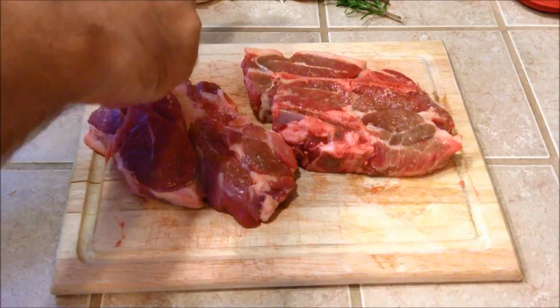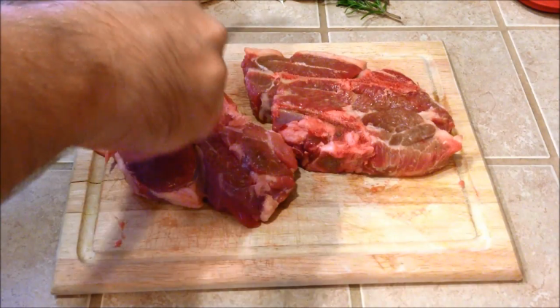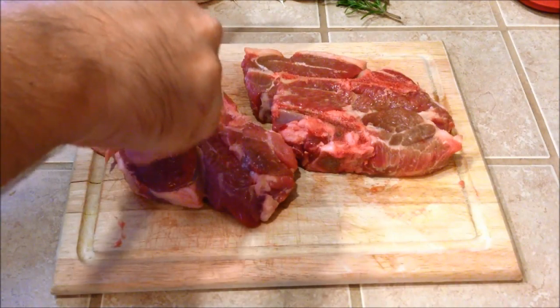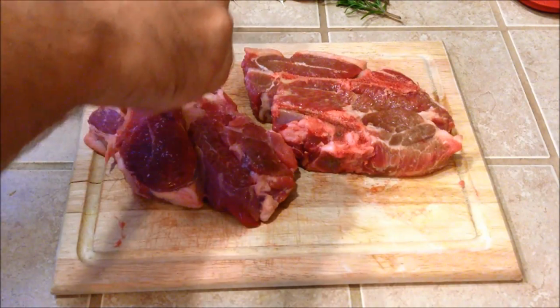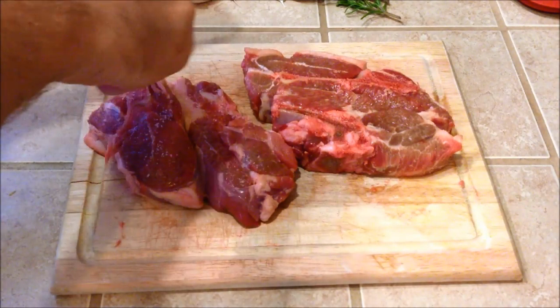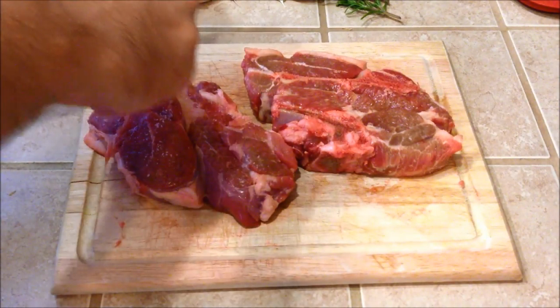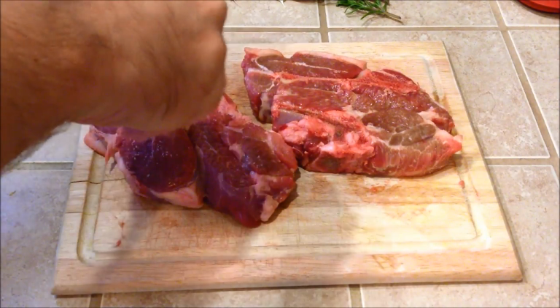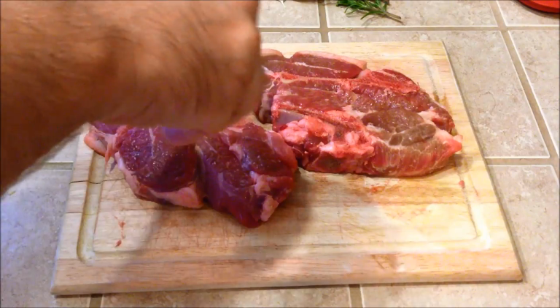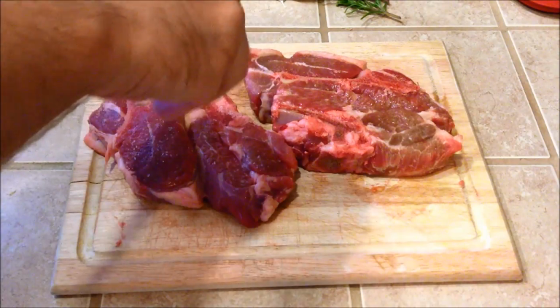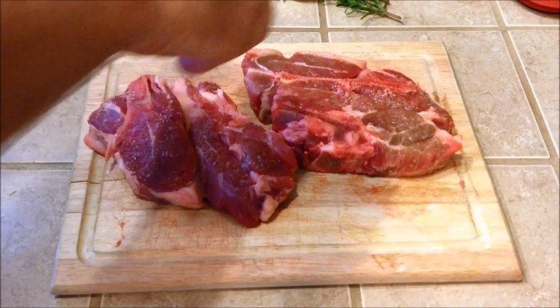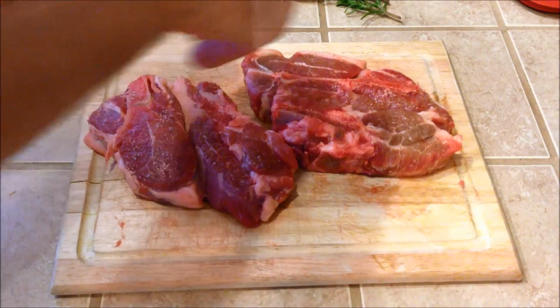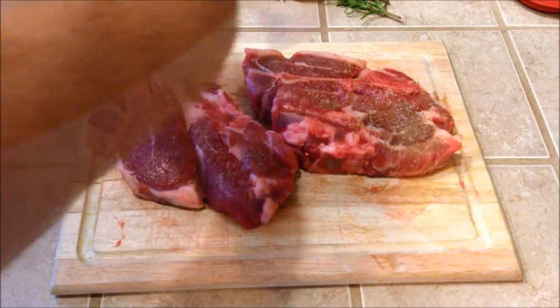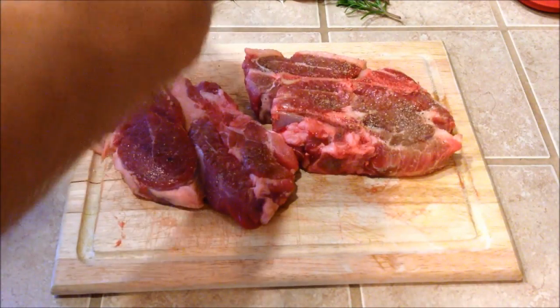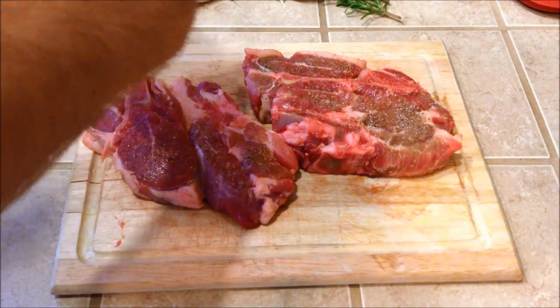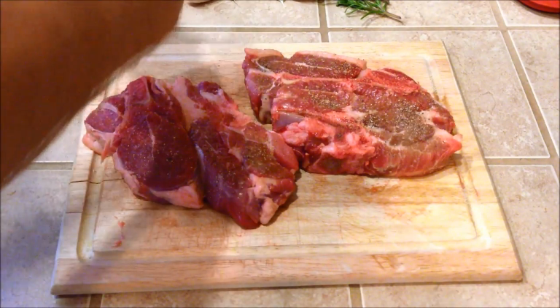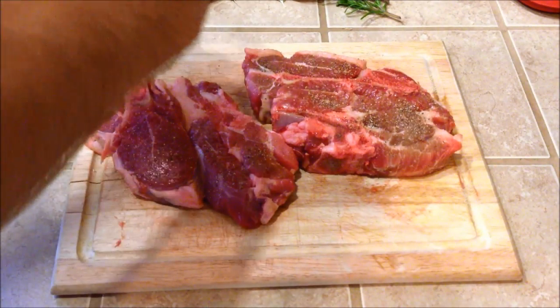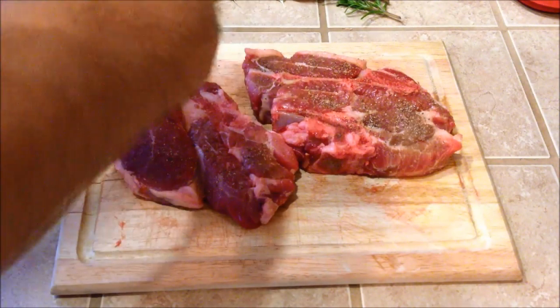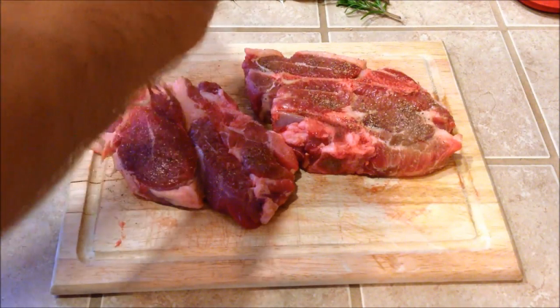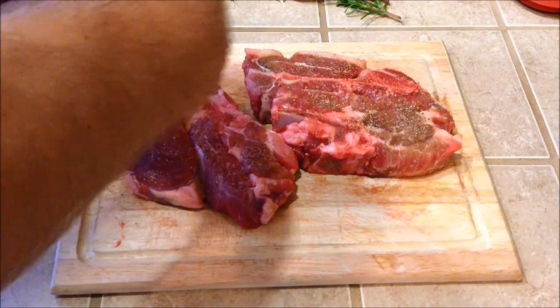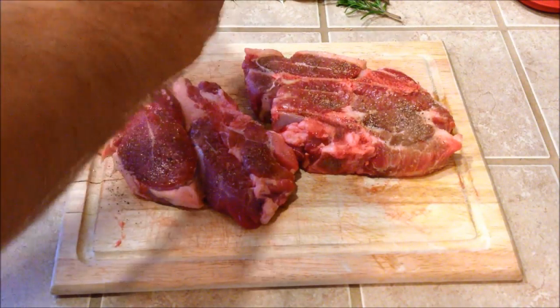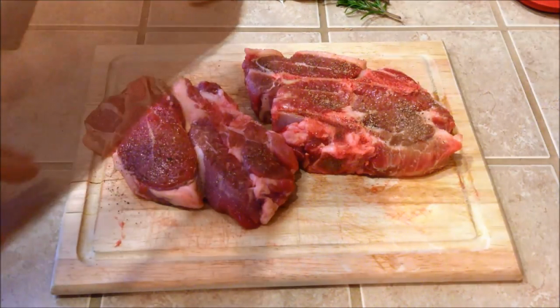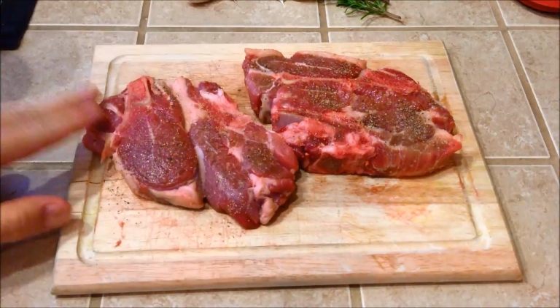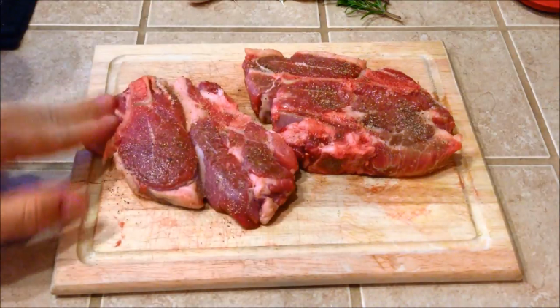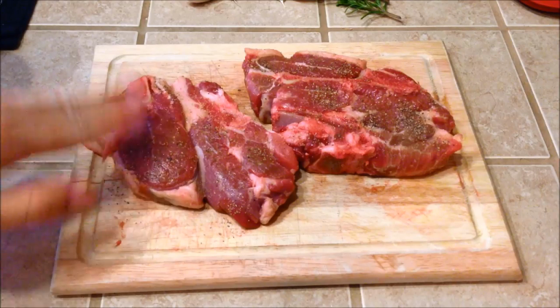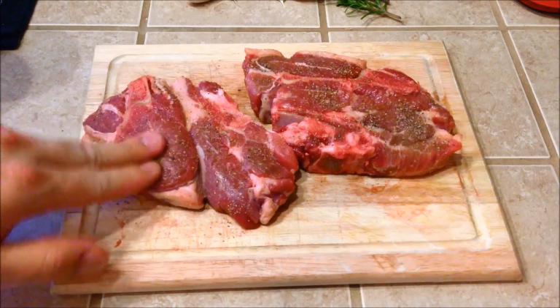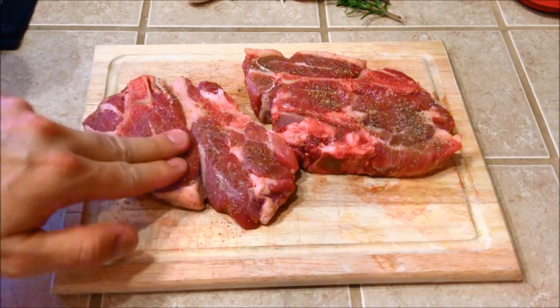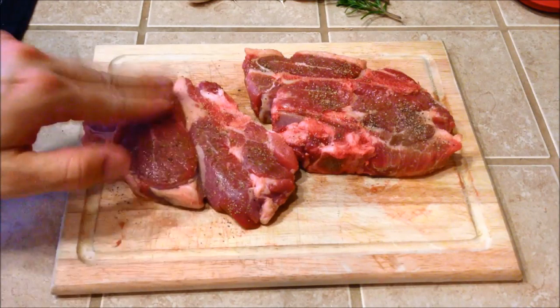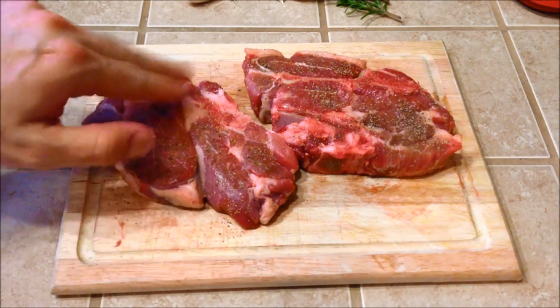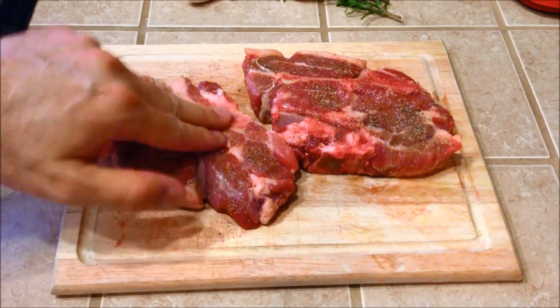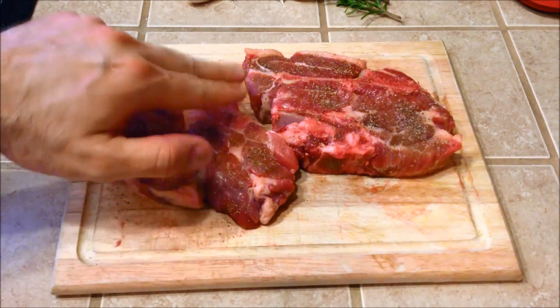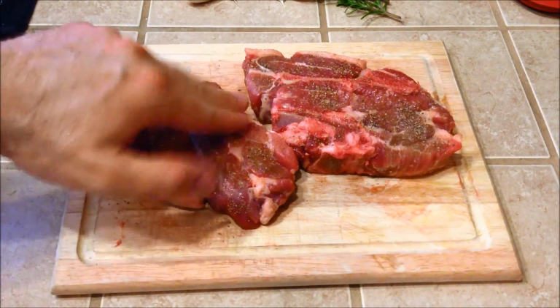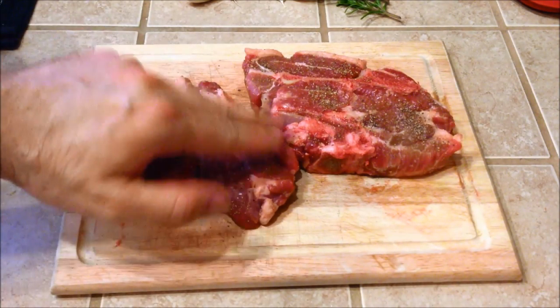Go ahead and season it with some salt and pepper, then push this into the meat. We're going to do this on both sides.